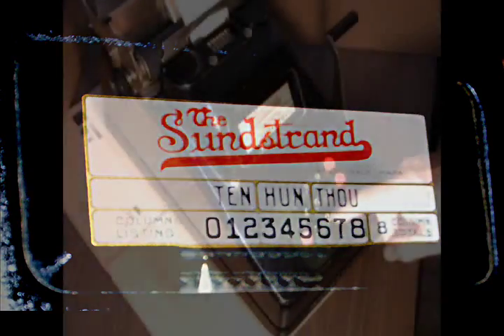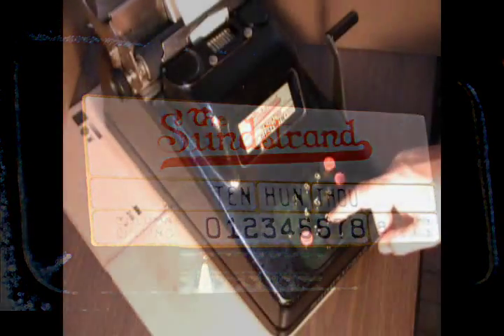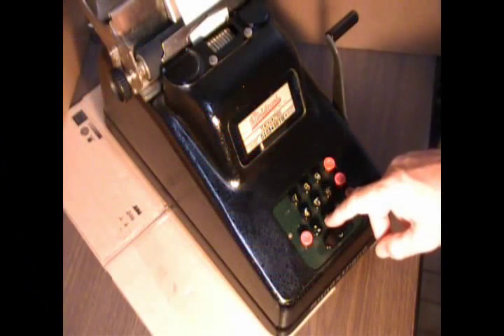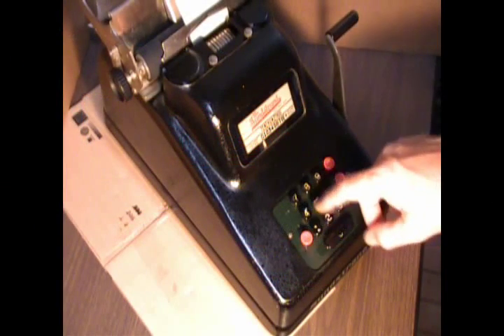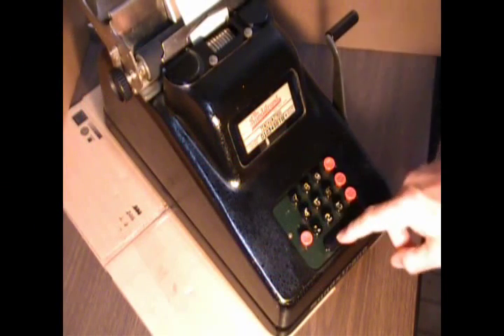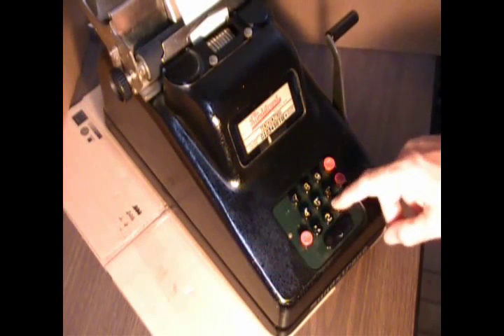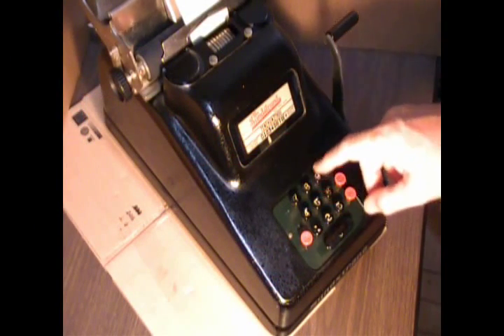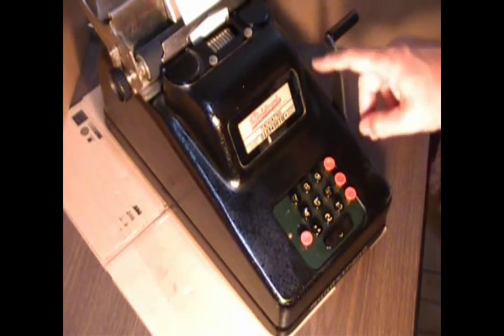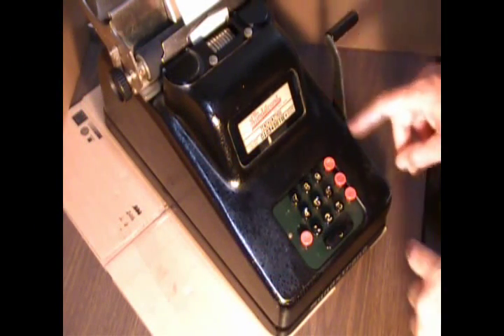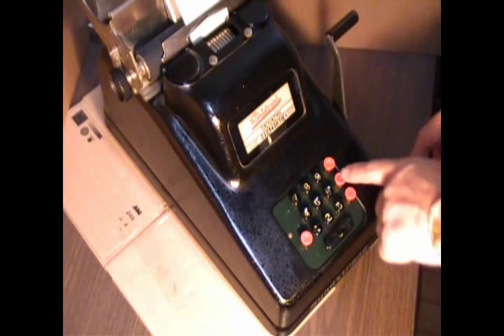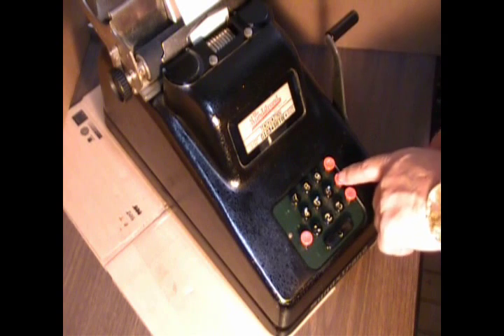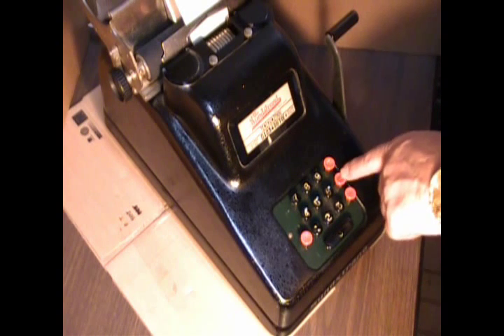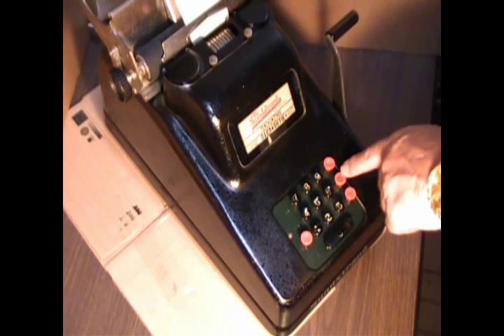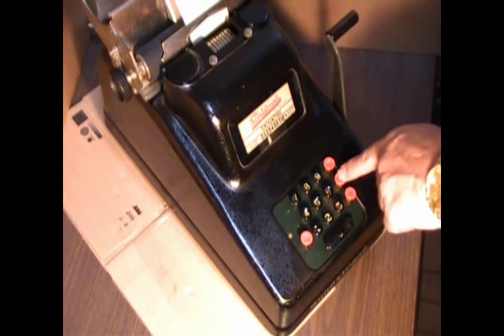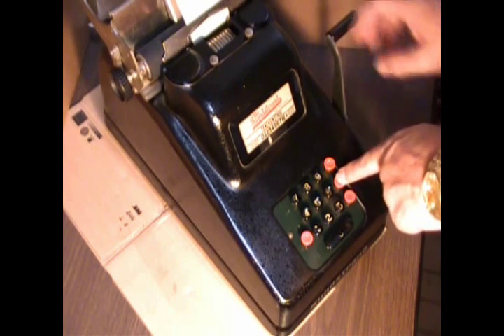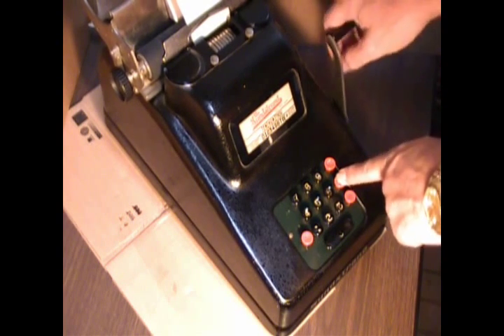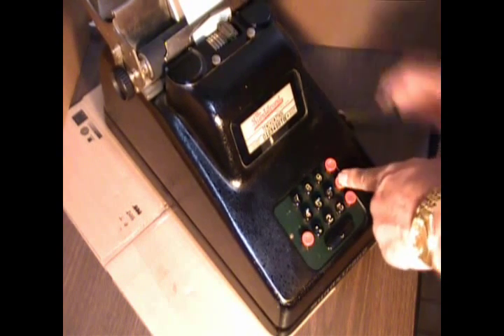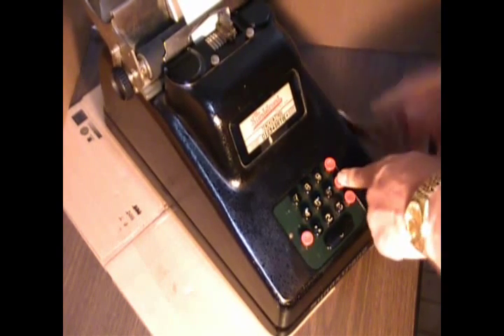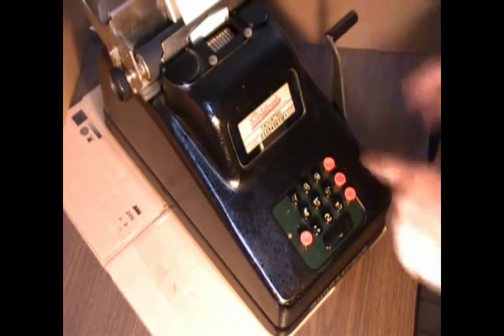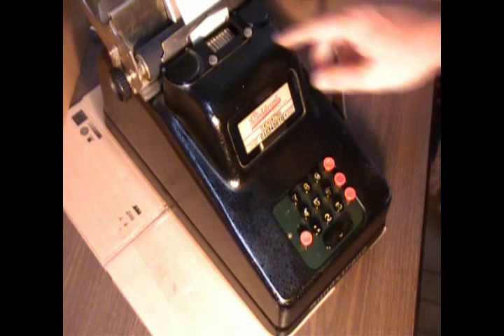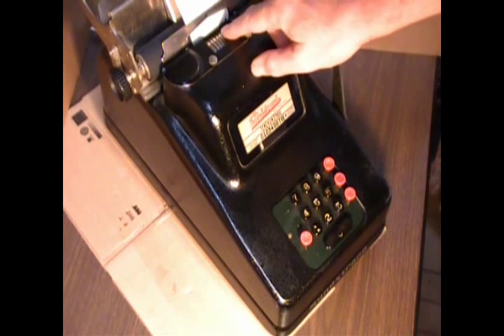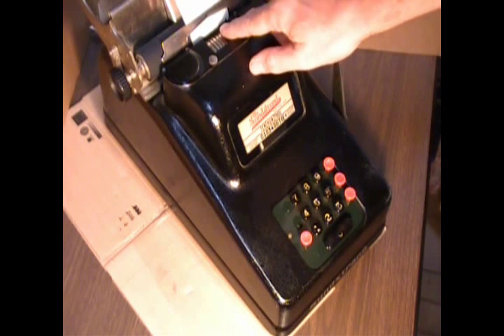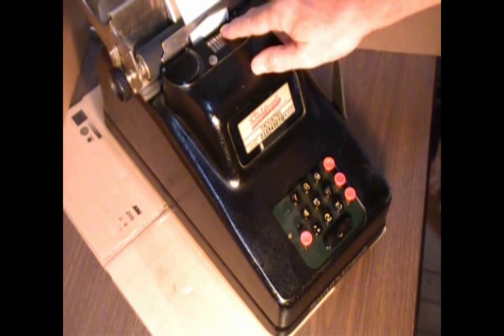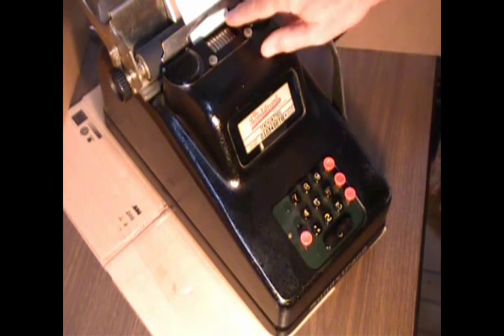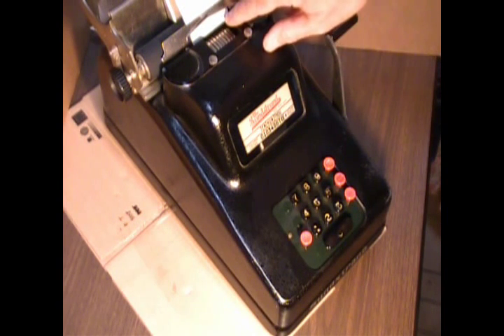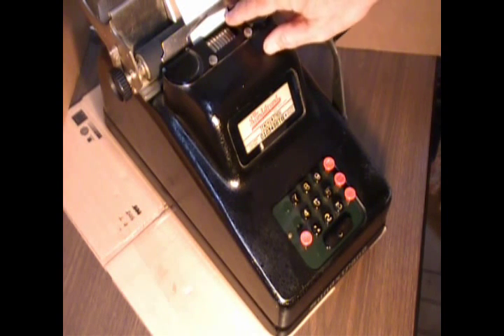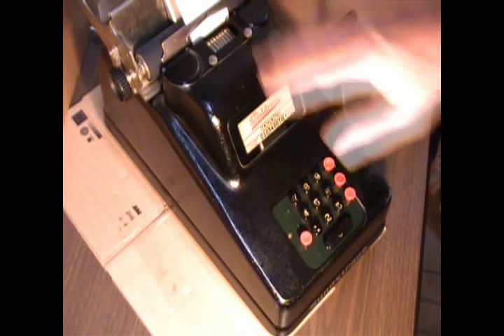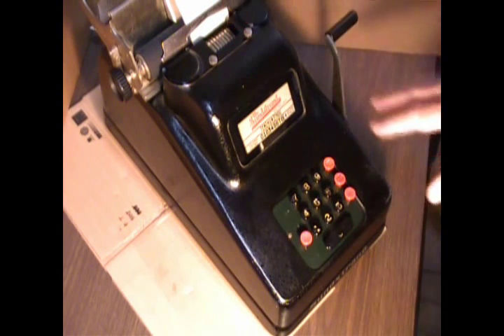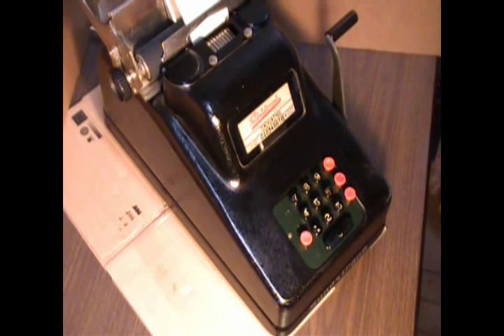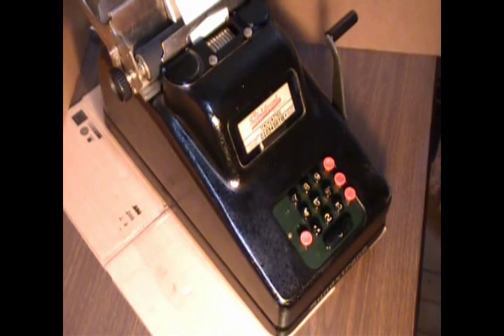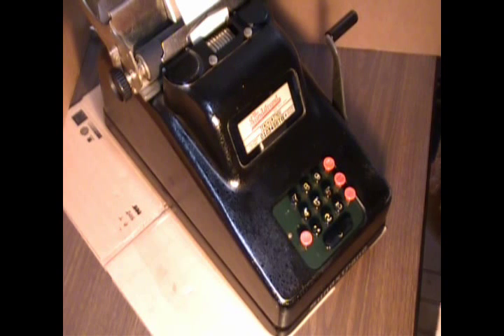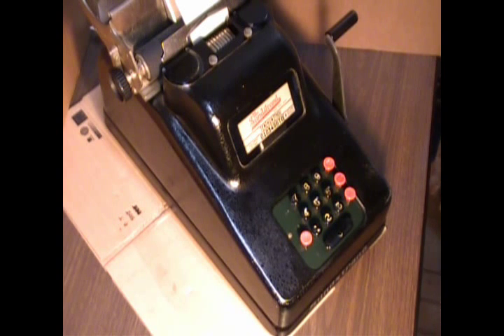Or, if I went ahead and put it in and I thought I don't really want to add it, I can push this non-add button, and it will display the number up here where the mark says it doesn't get included in the subtotal.